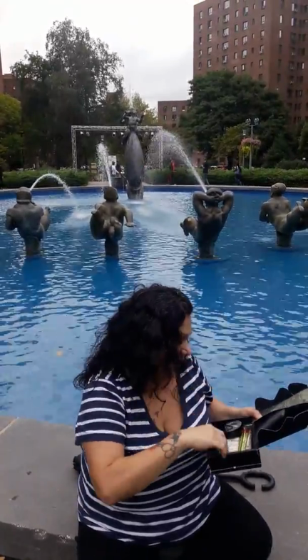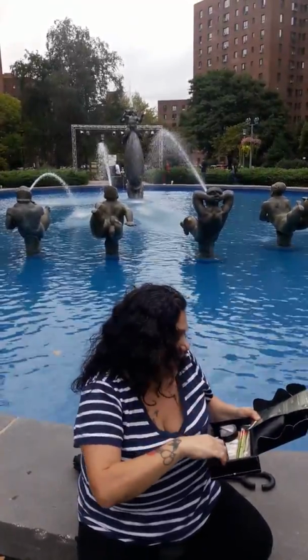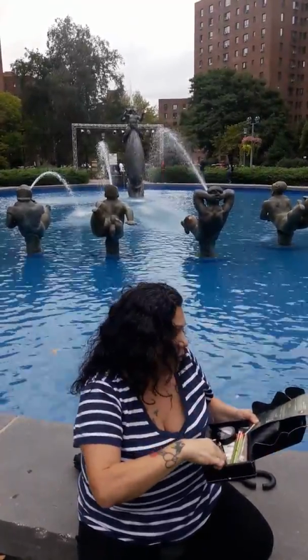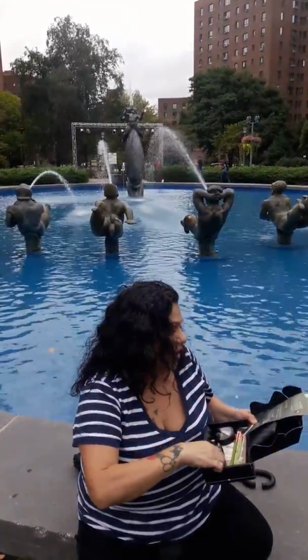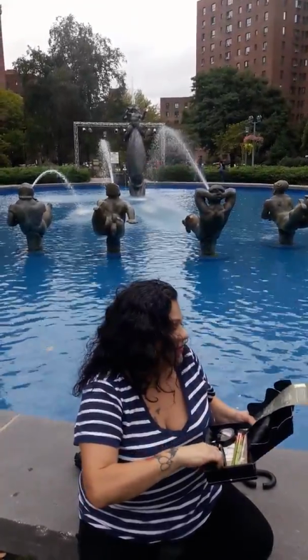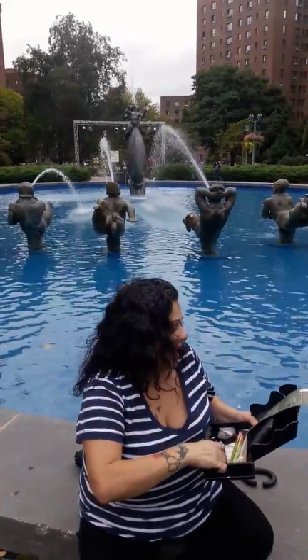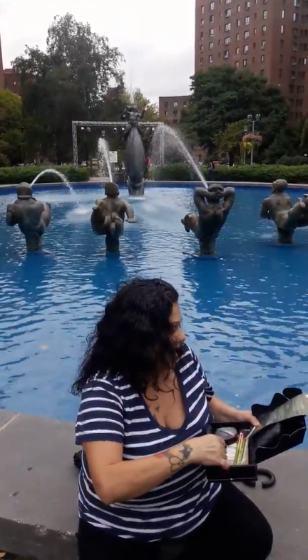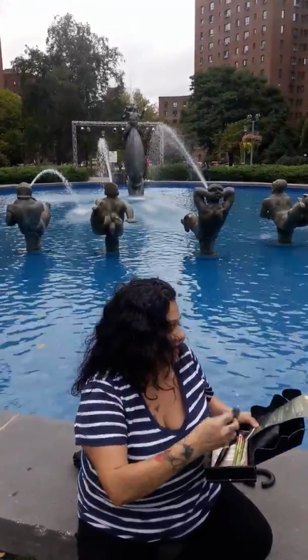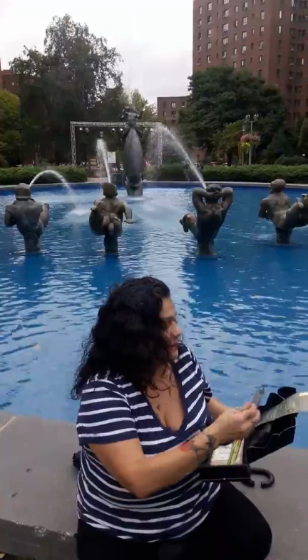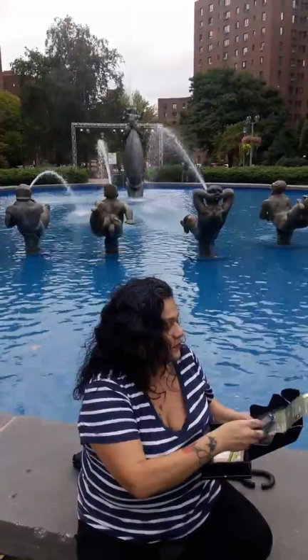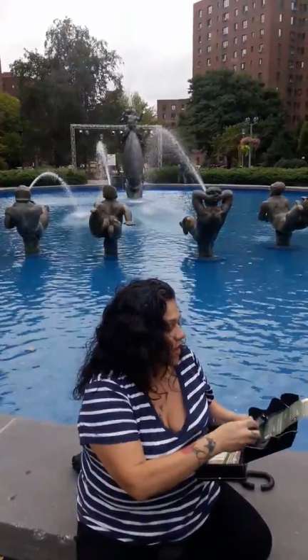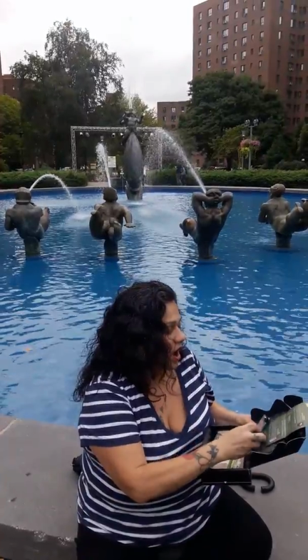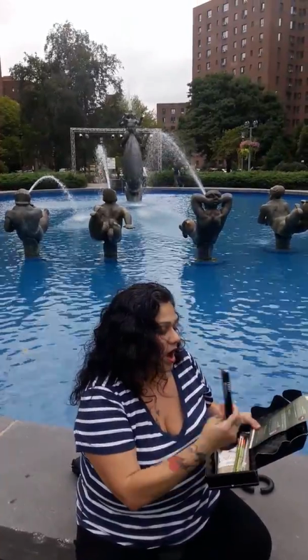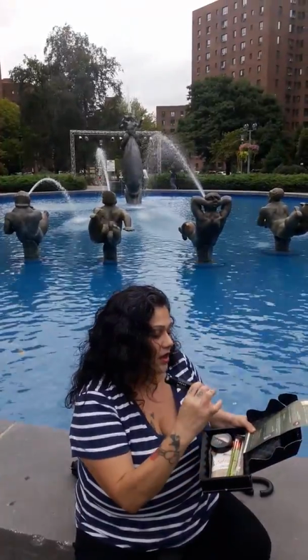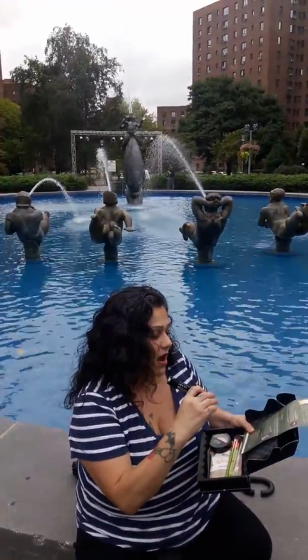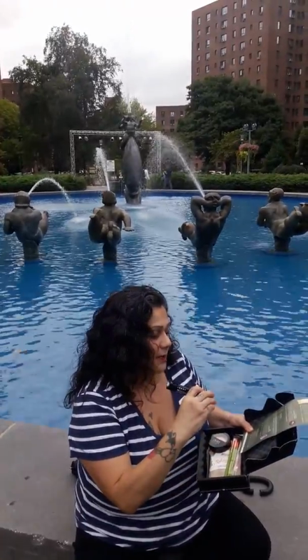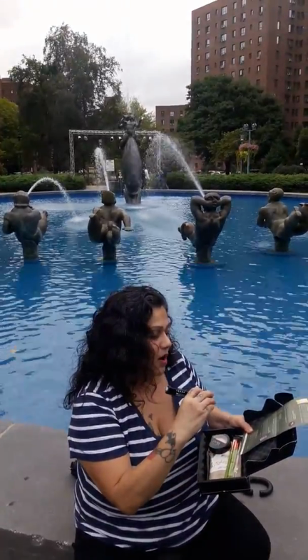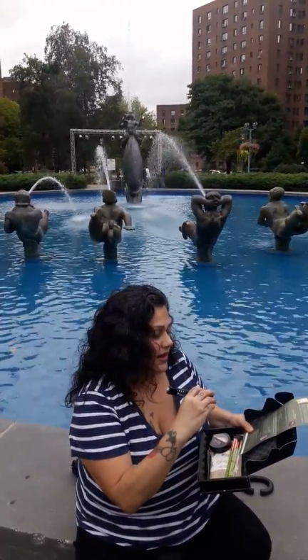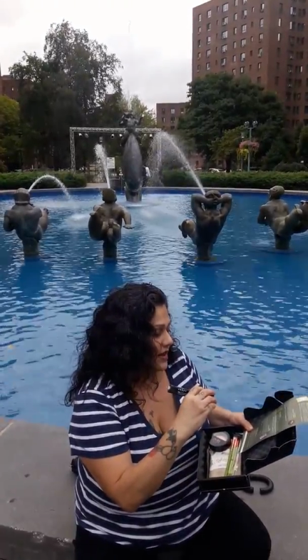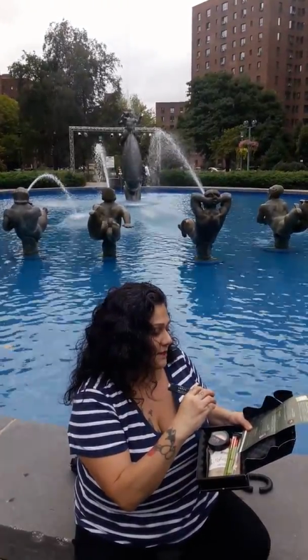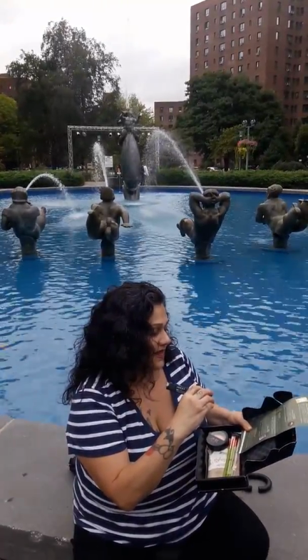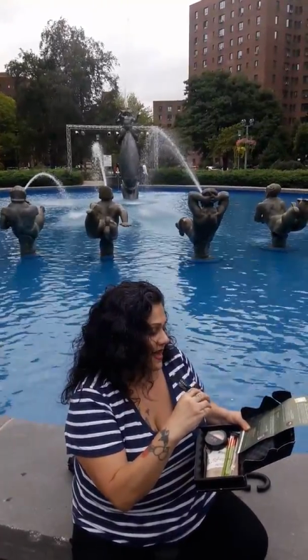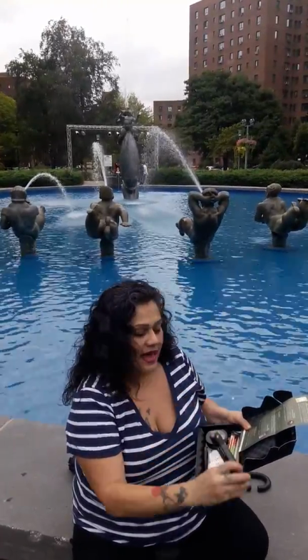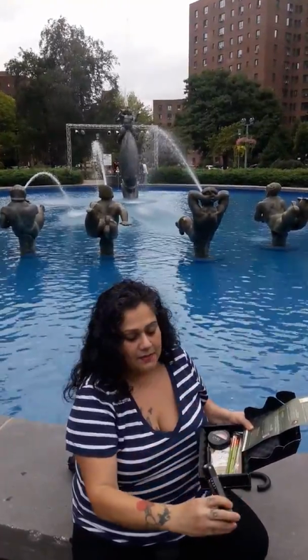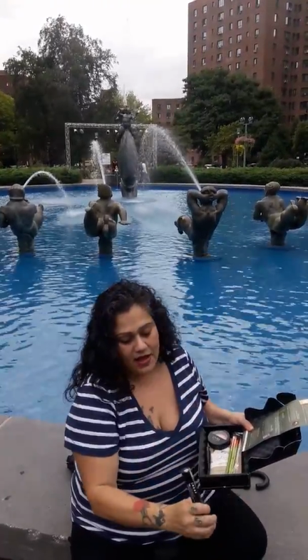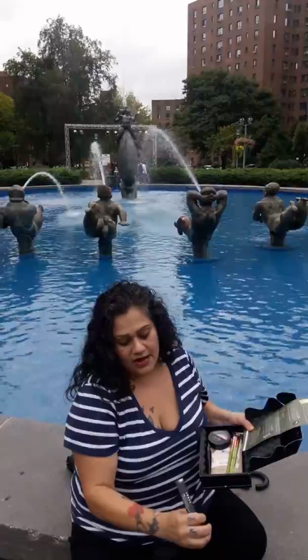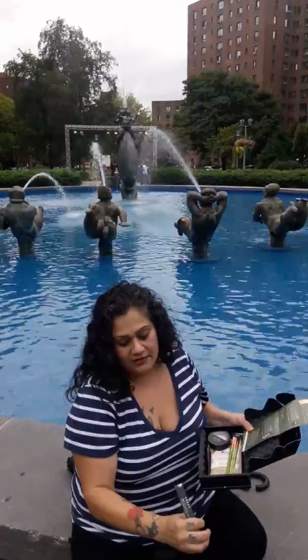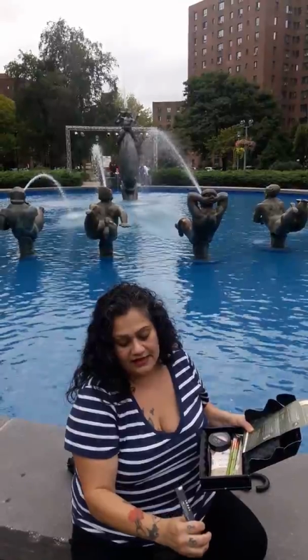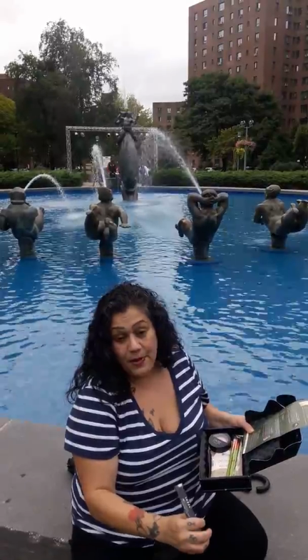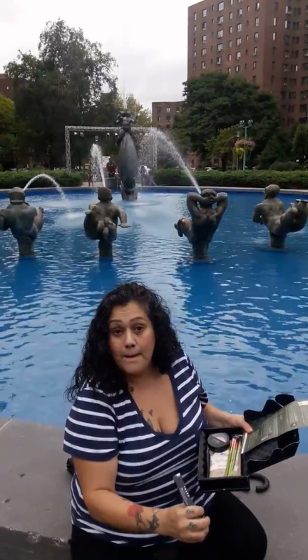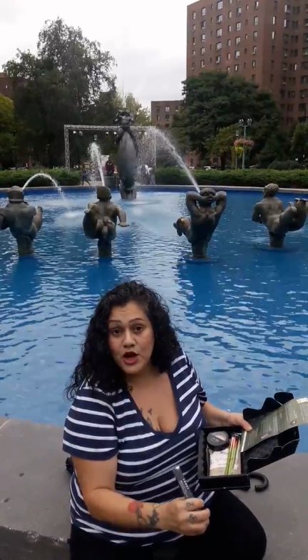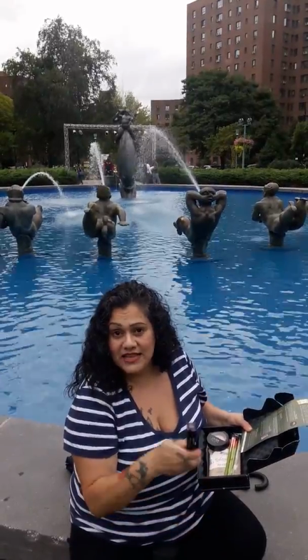We also have a Lorac Pro Liquid Lipstay, and my color is Deep Burgundy.